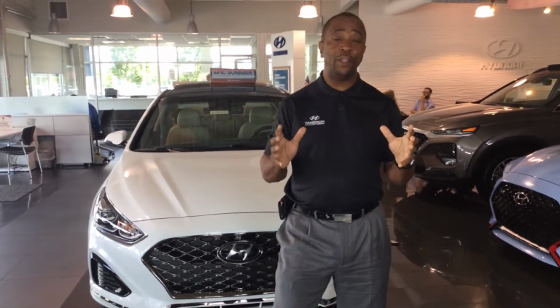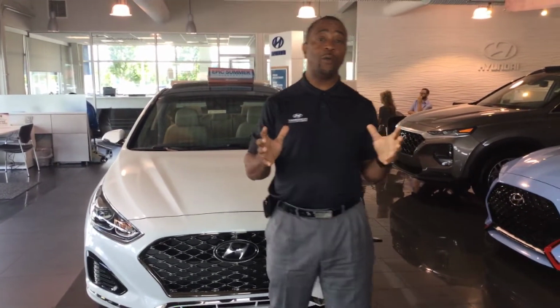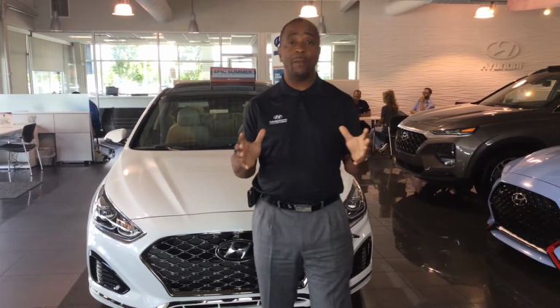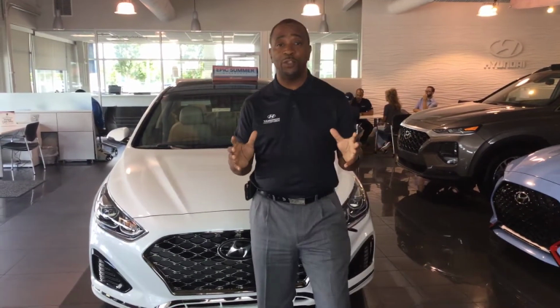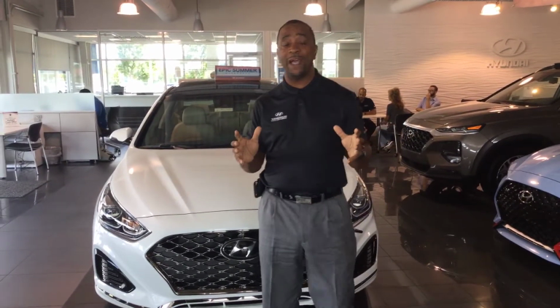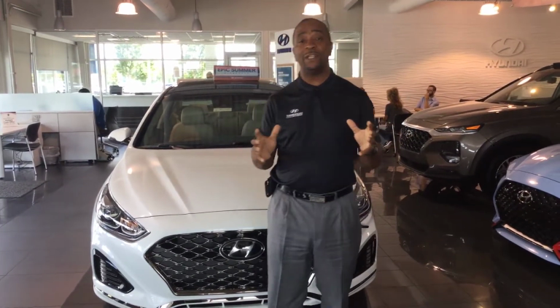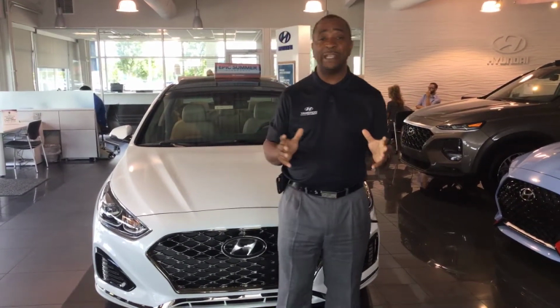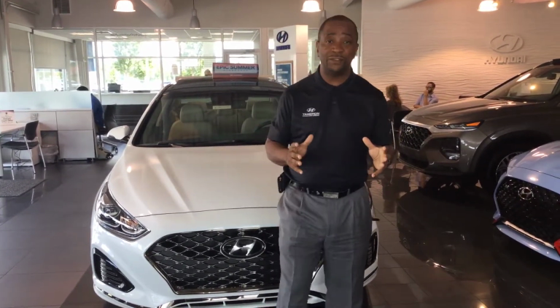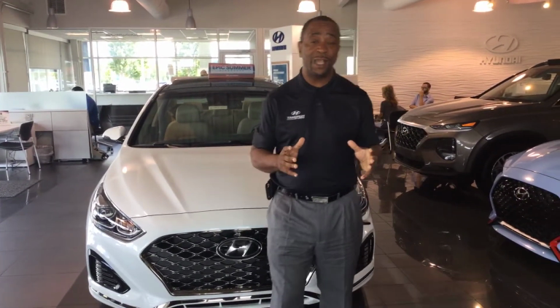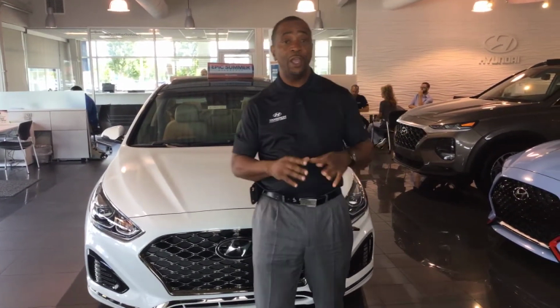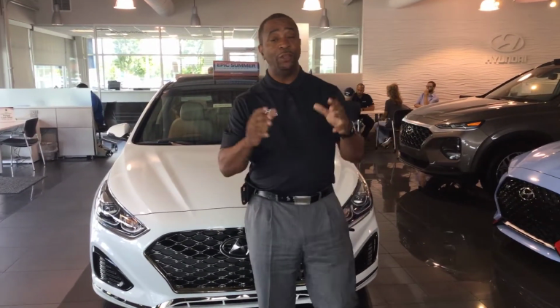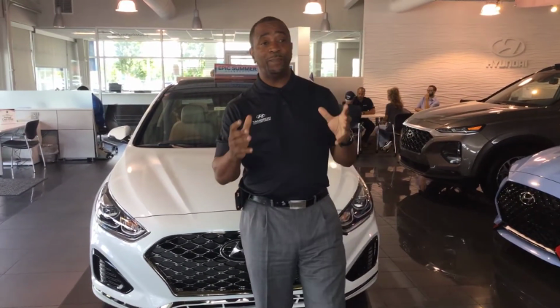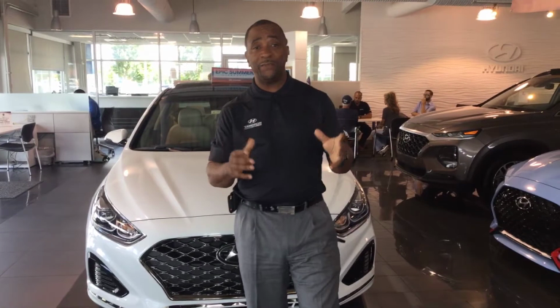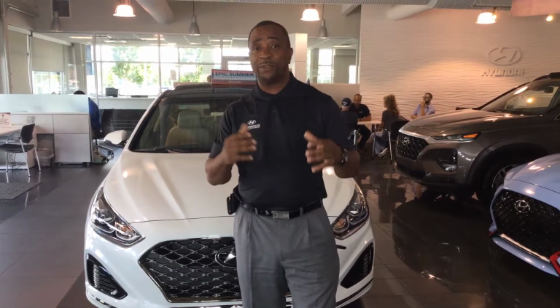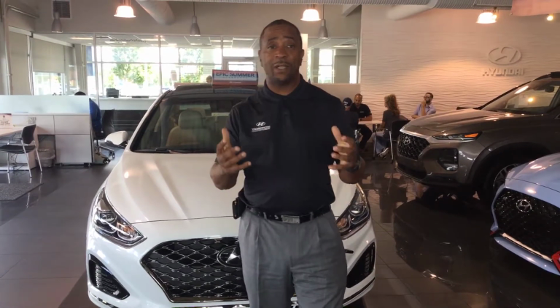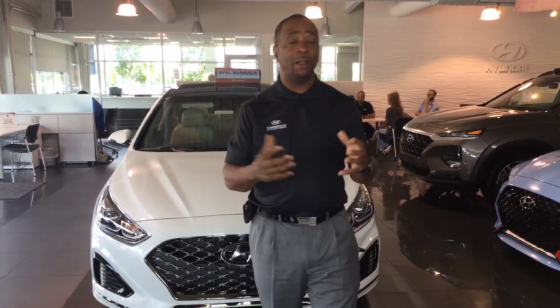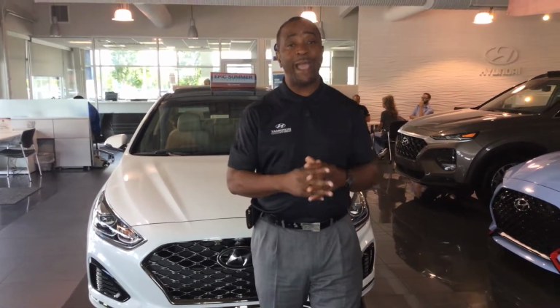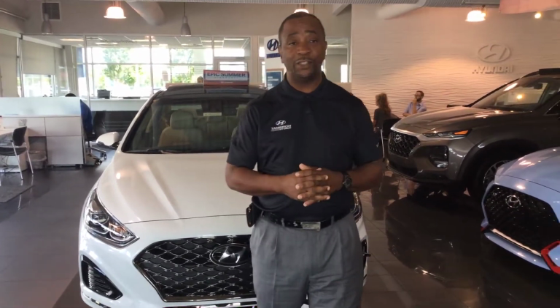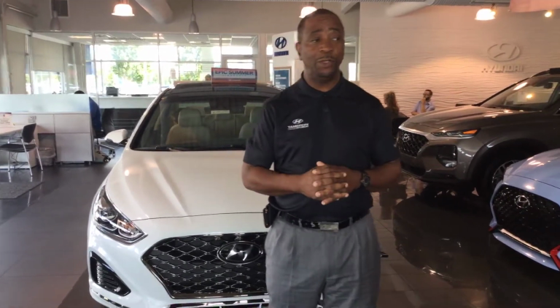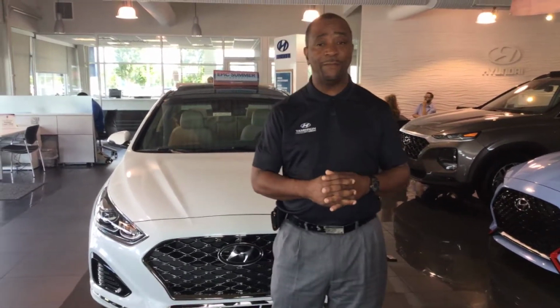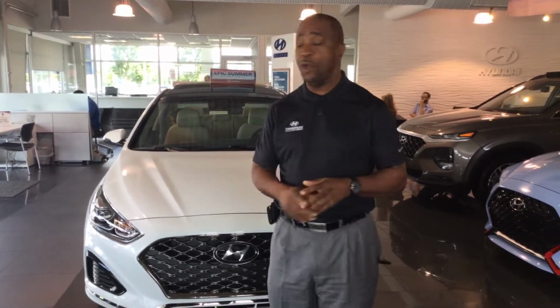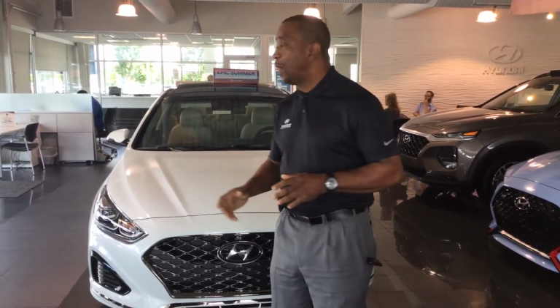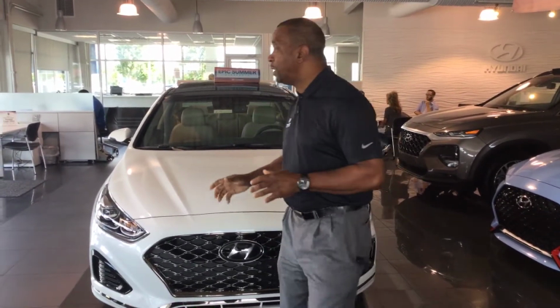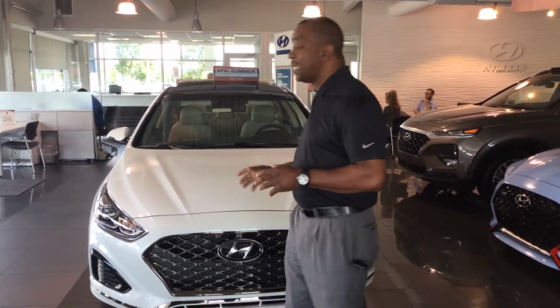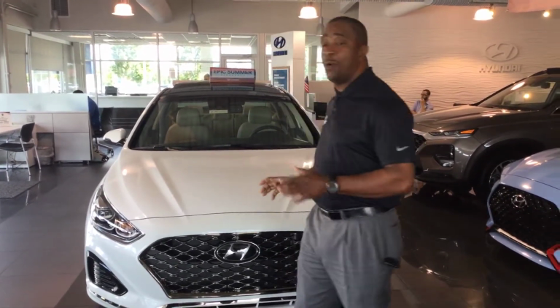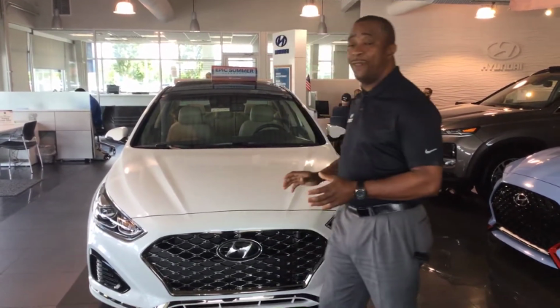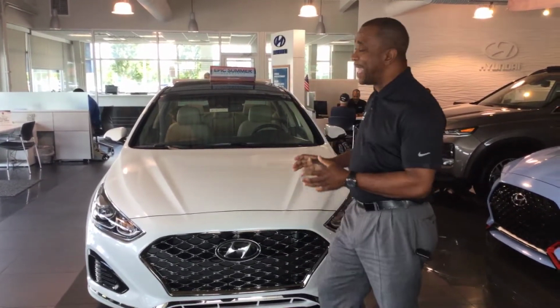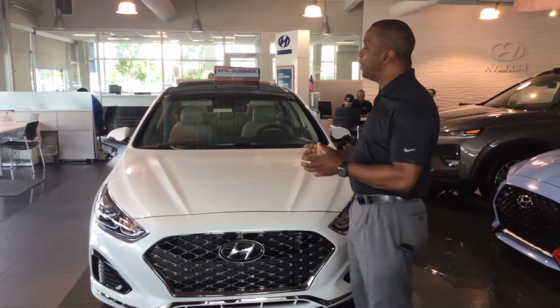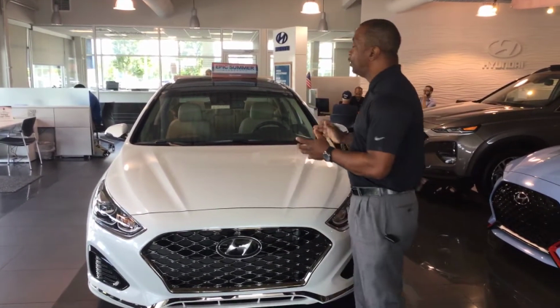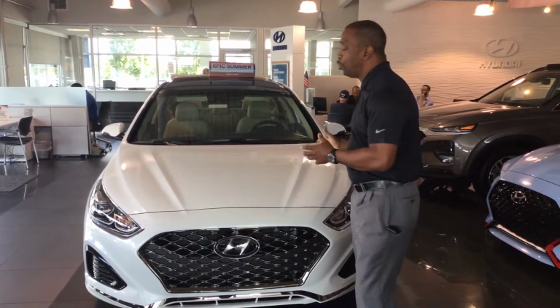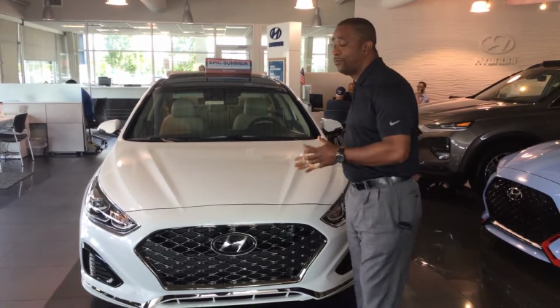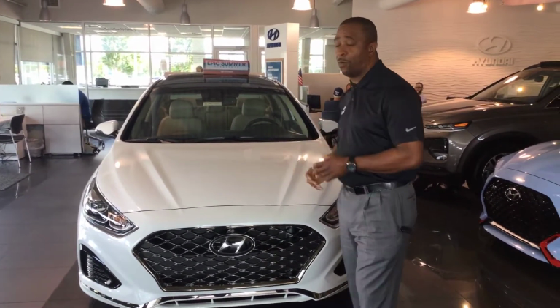Adam, you inquired about a 2019, but you didn't specify a particular color package that you were looking for, so I wanted to tell you about one that I have here on the showroom floor.